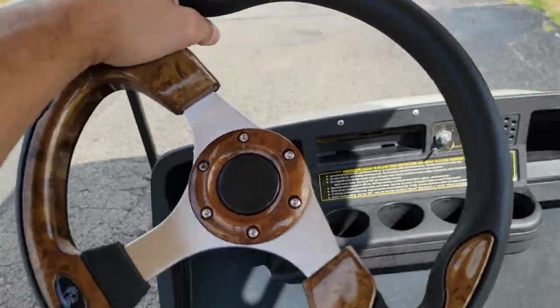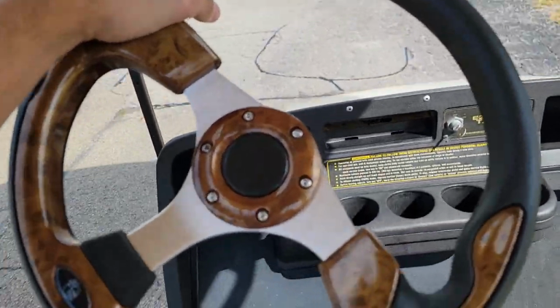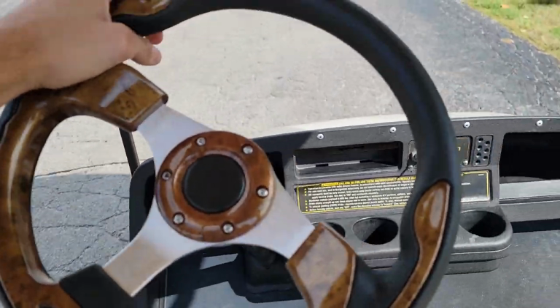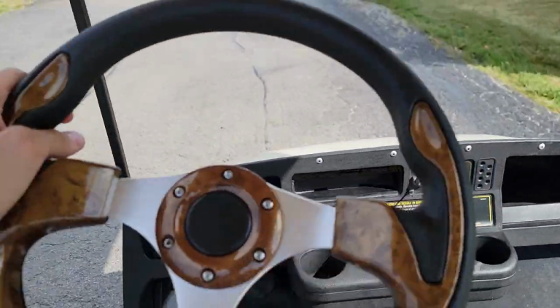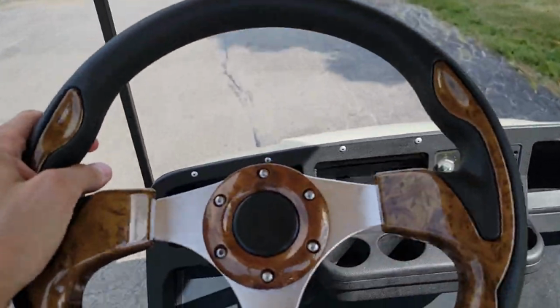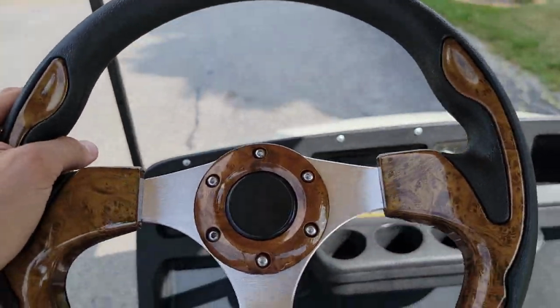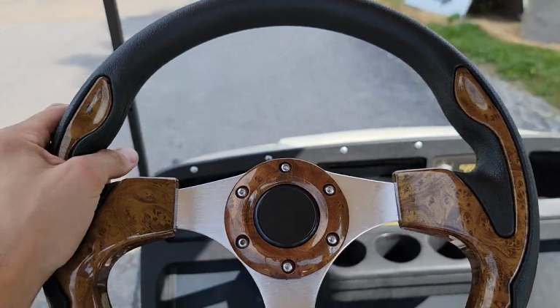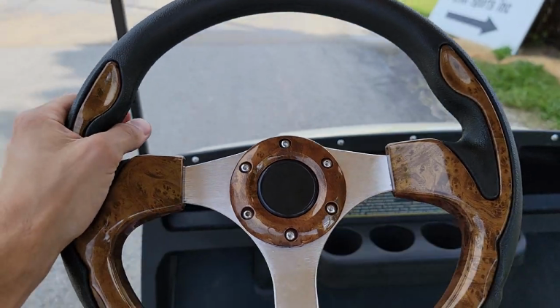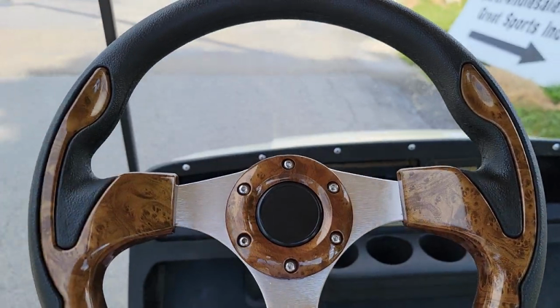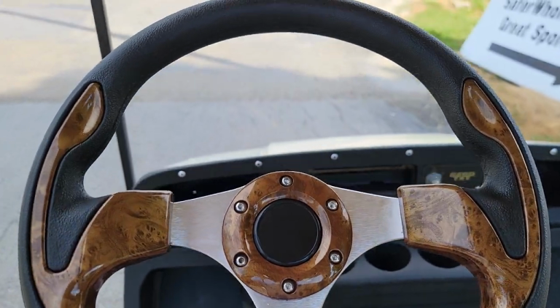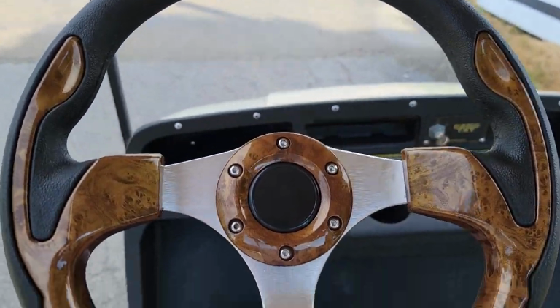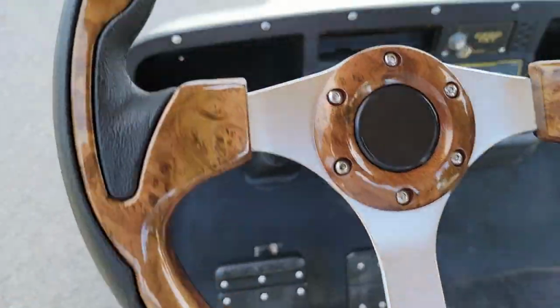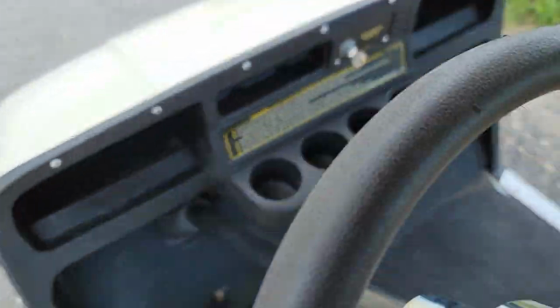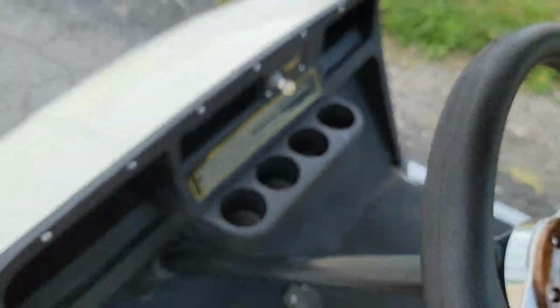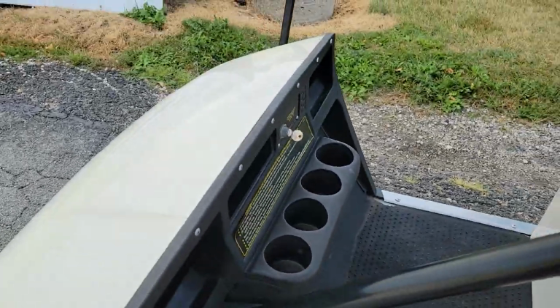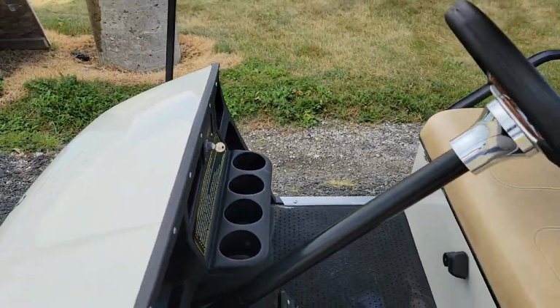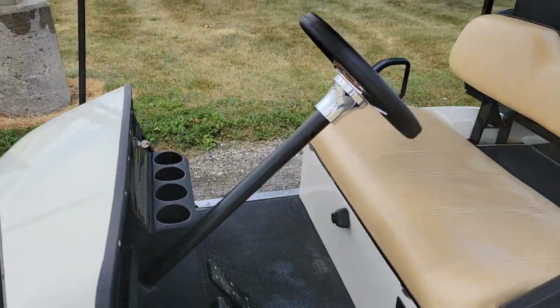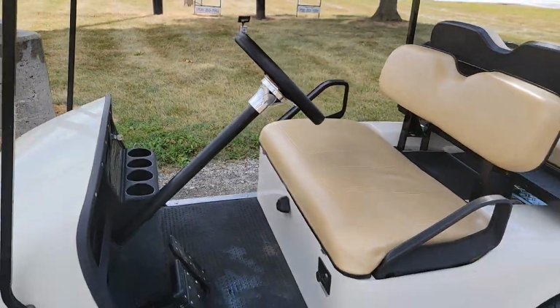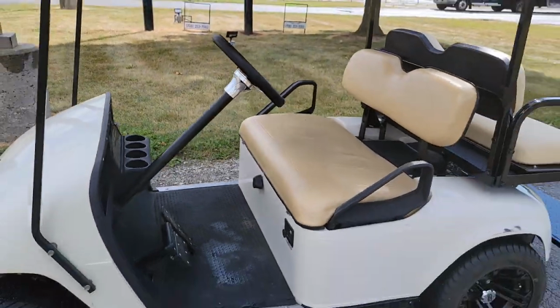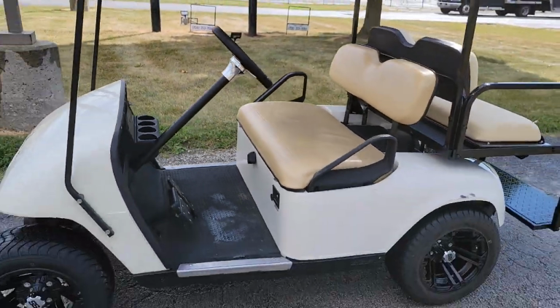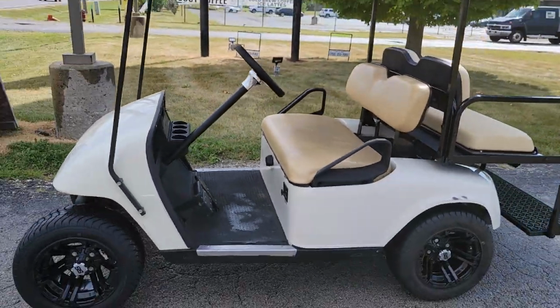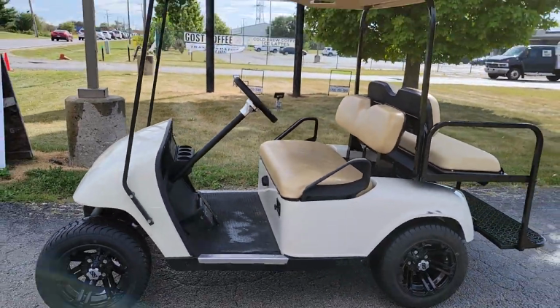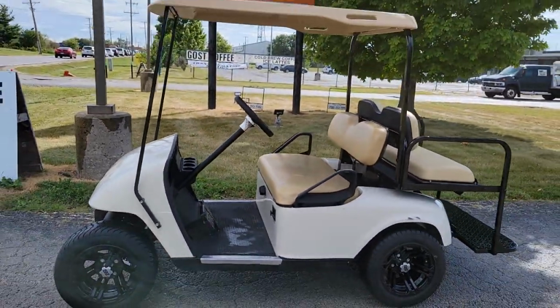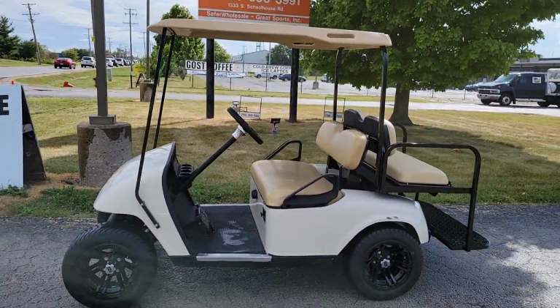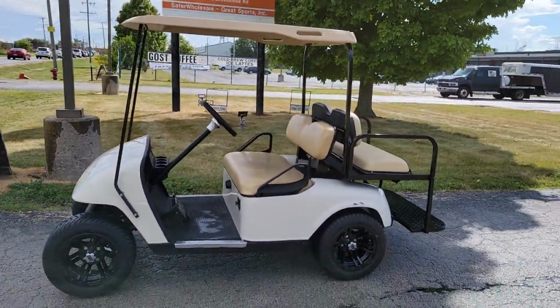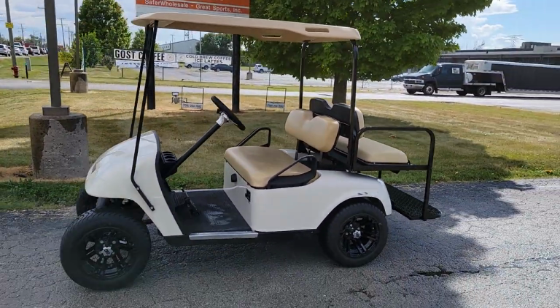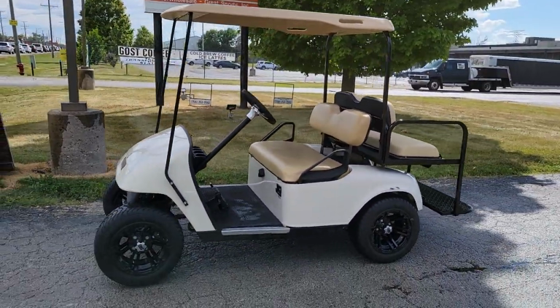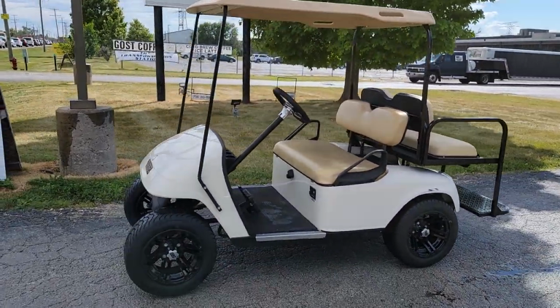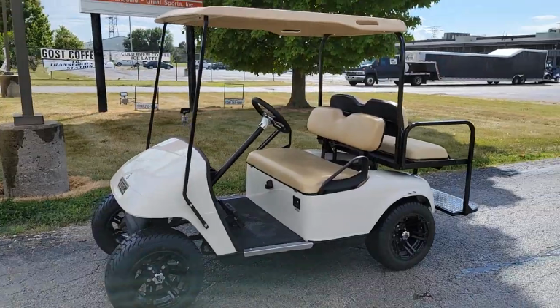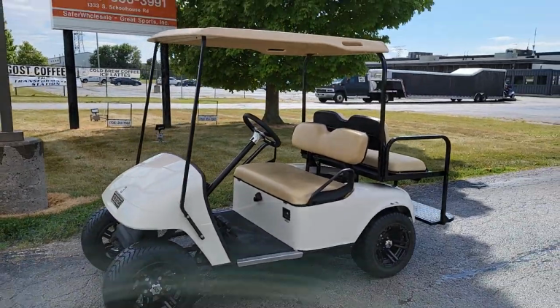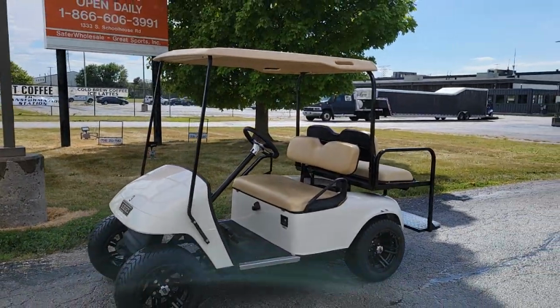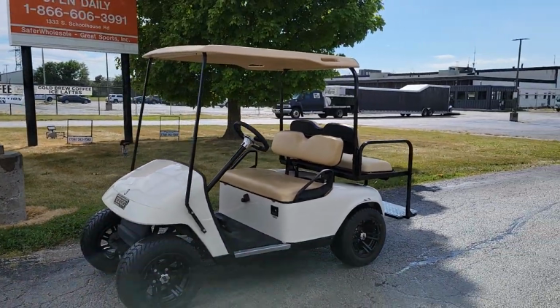EasyGo TXT, in stock right now at SaferWholesale.com. Excellent working brakes — check it on out. Give us a call, toll free: 866-606-3991.